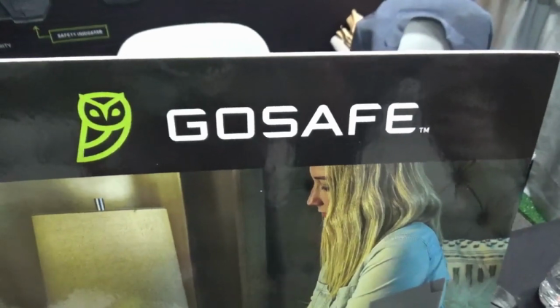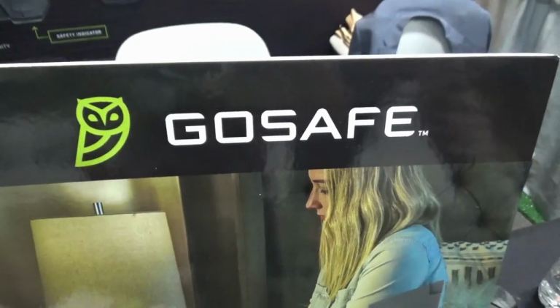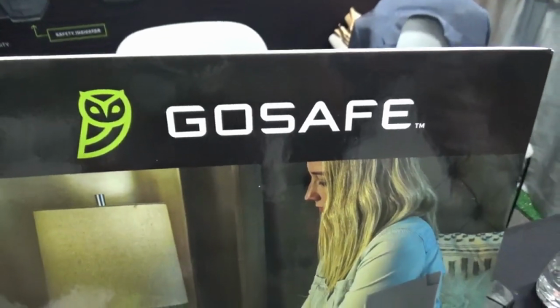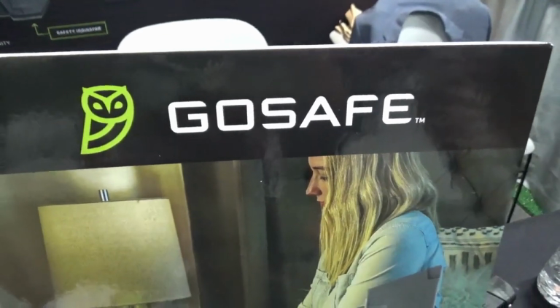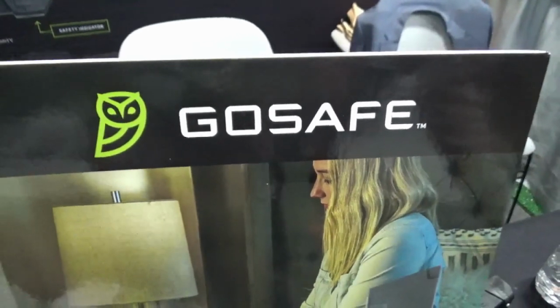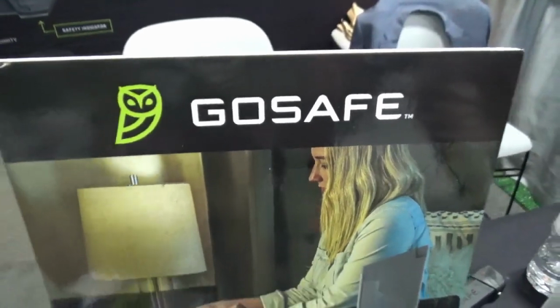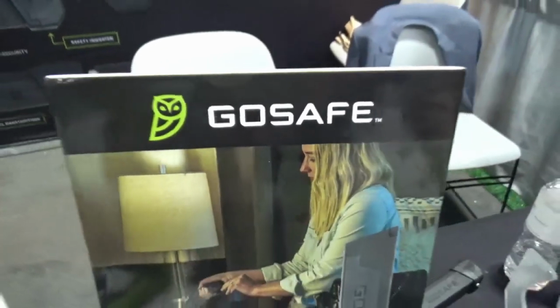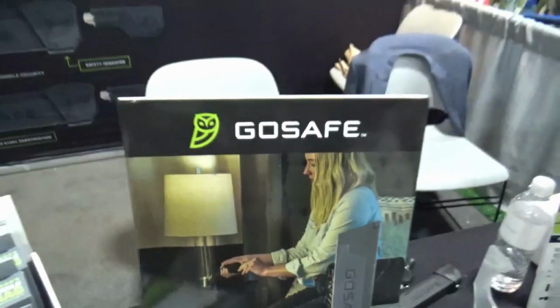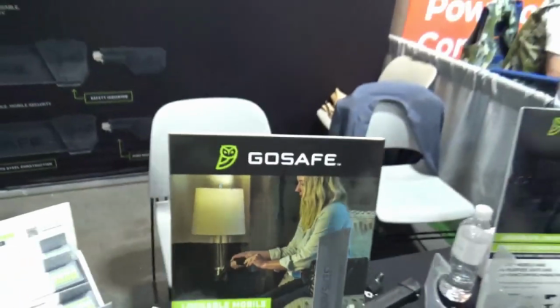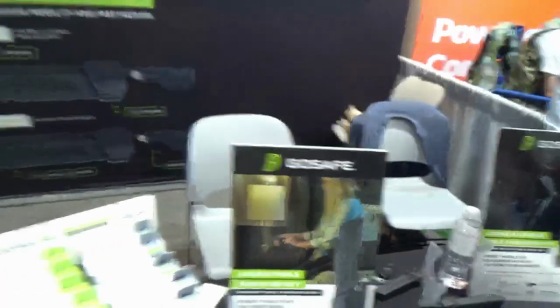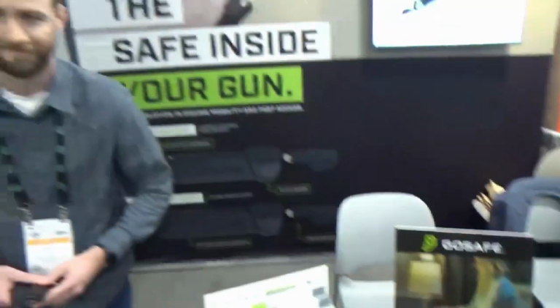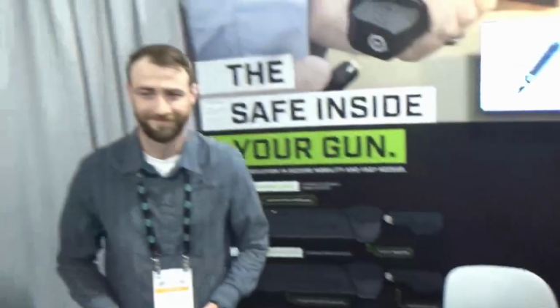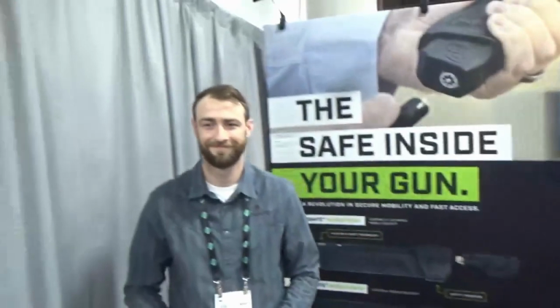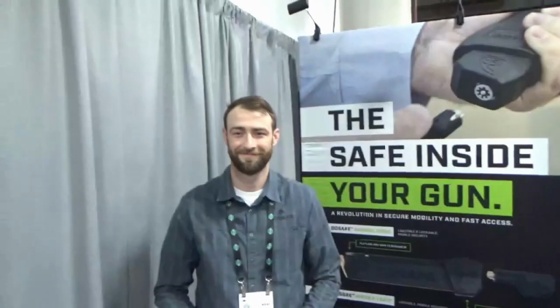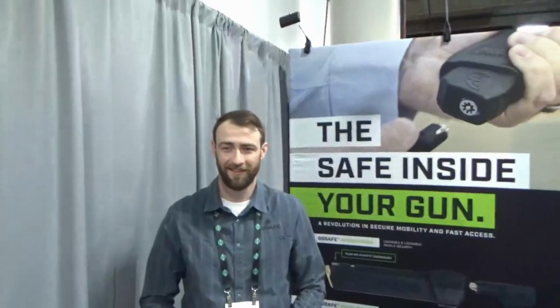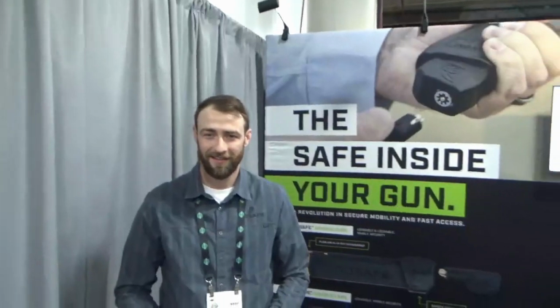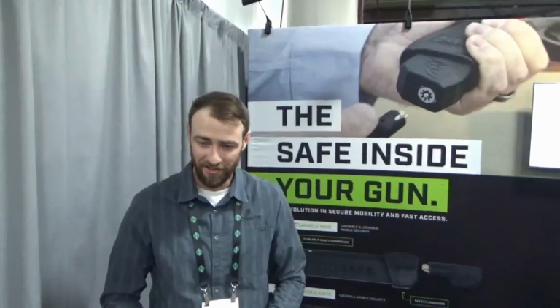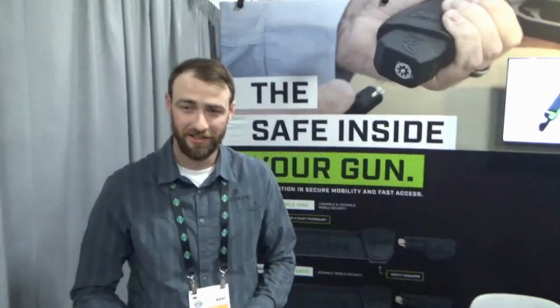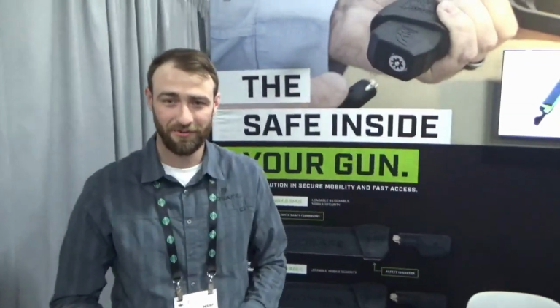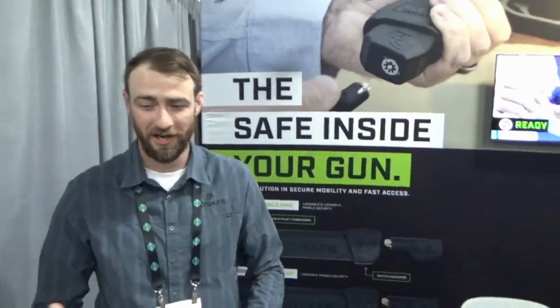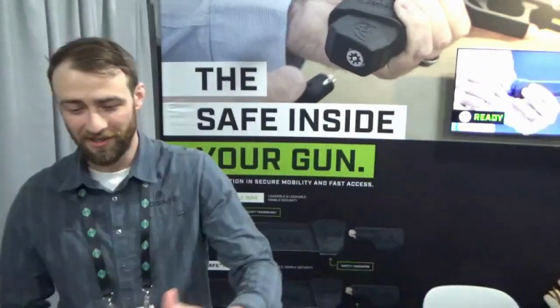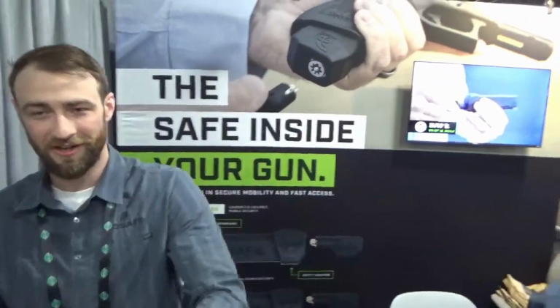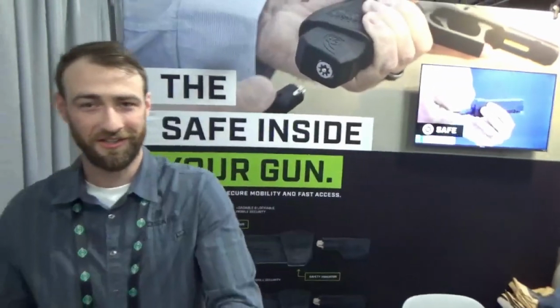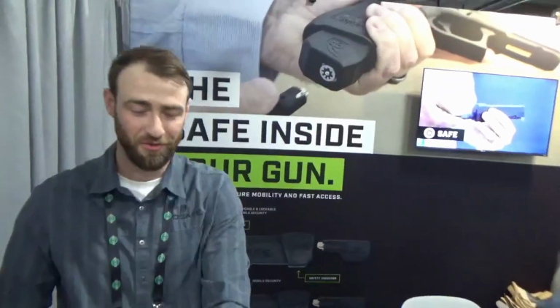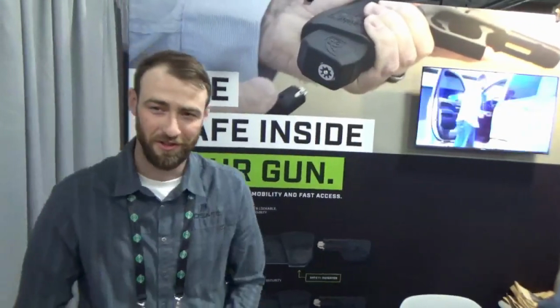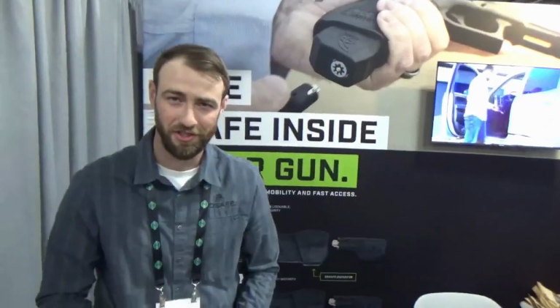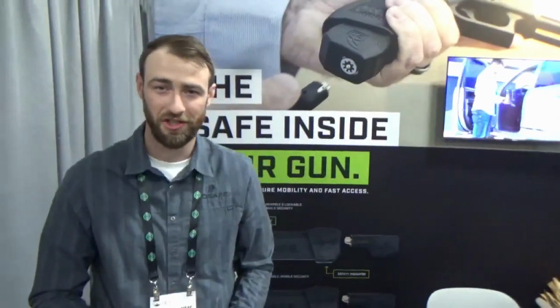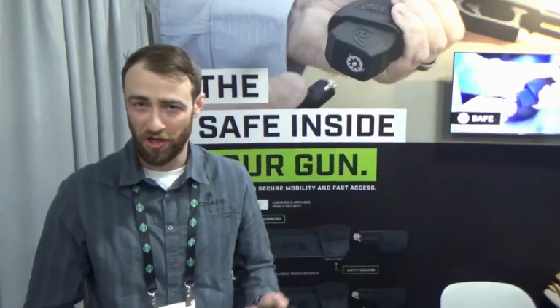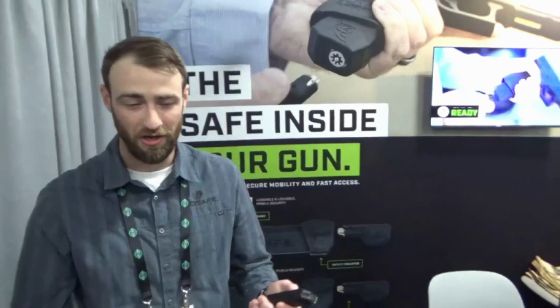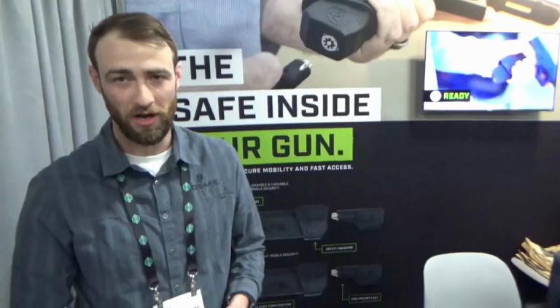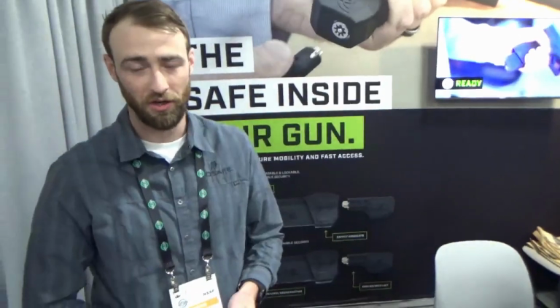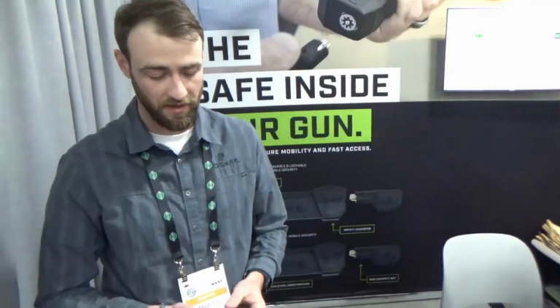We're at SHOT Show 2023 at the GoSafe booth with Marty of GoSafe. We're here launching our product GoSafe.